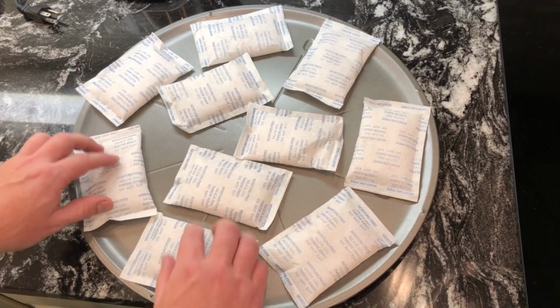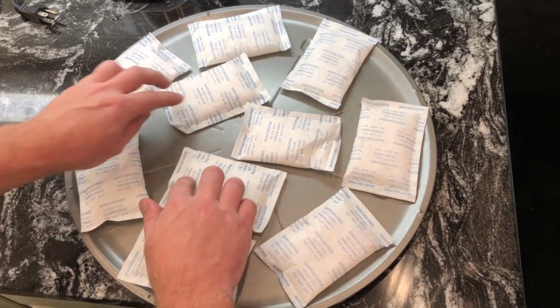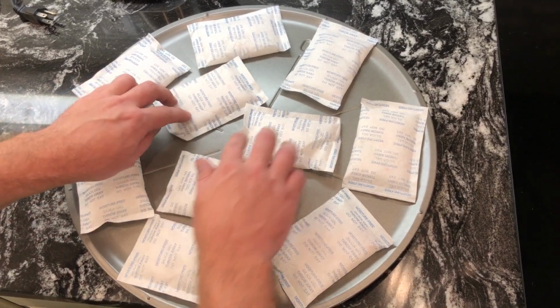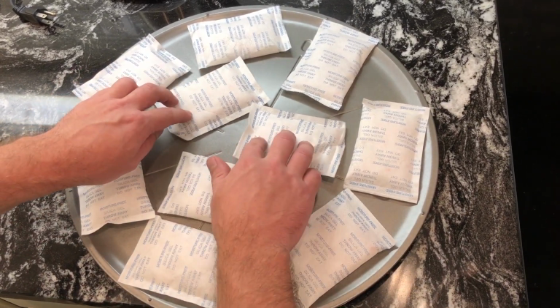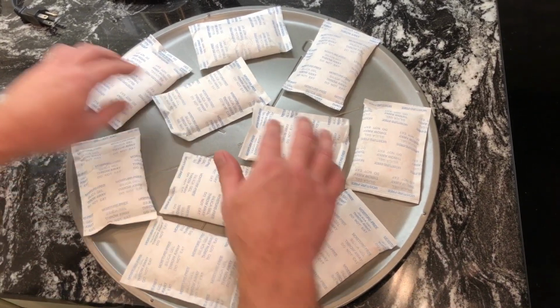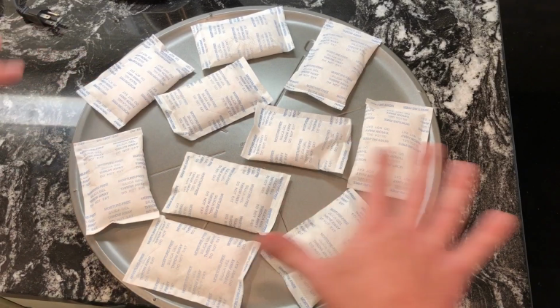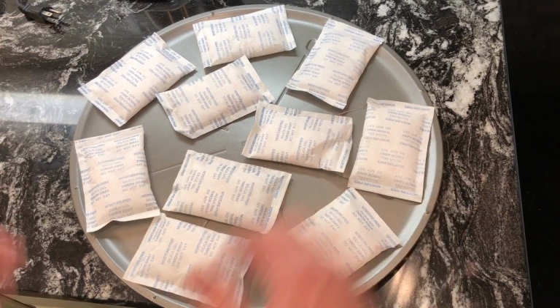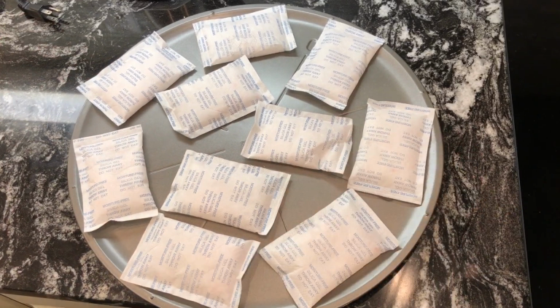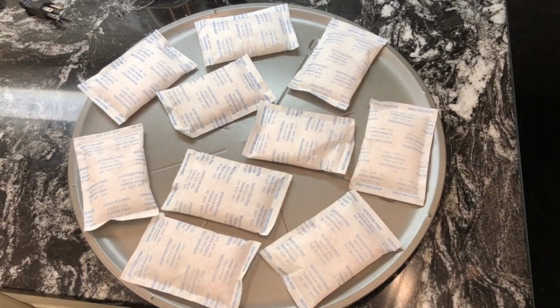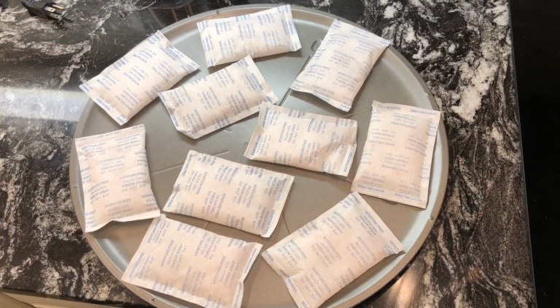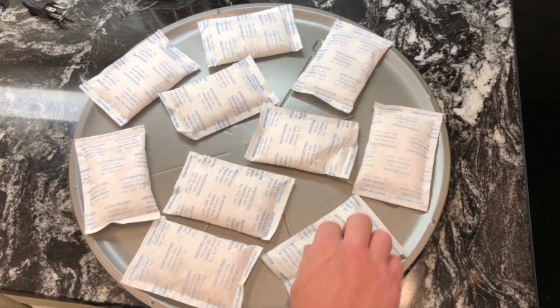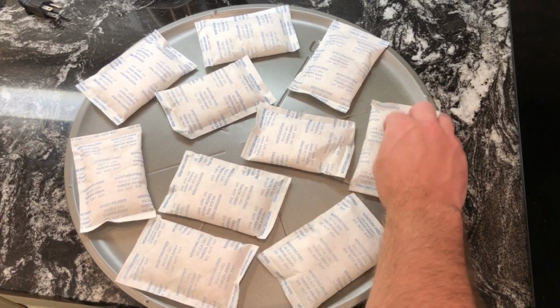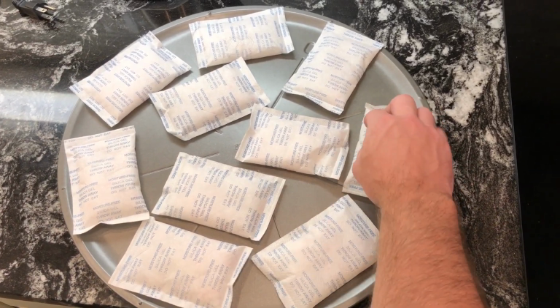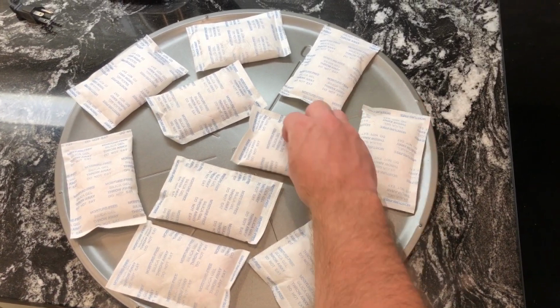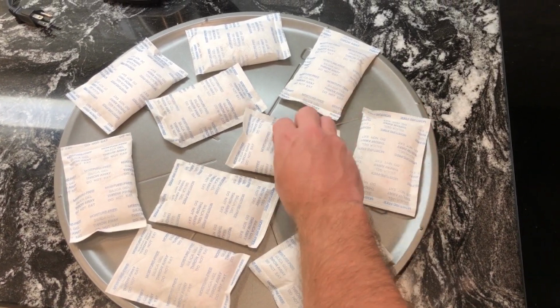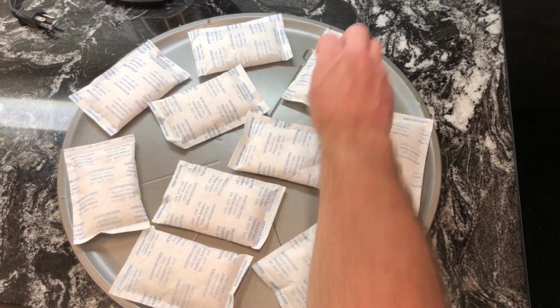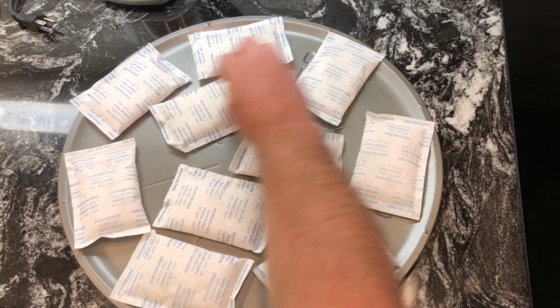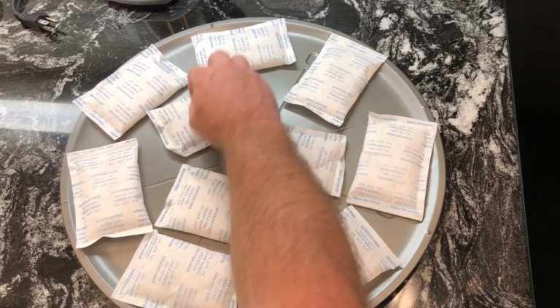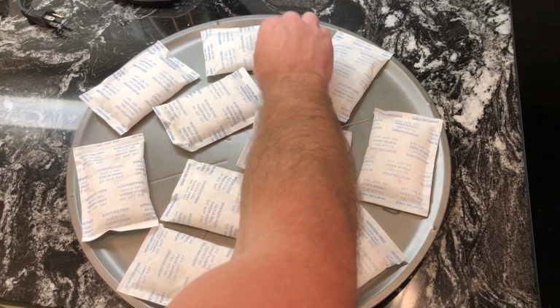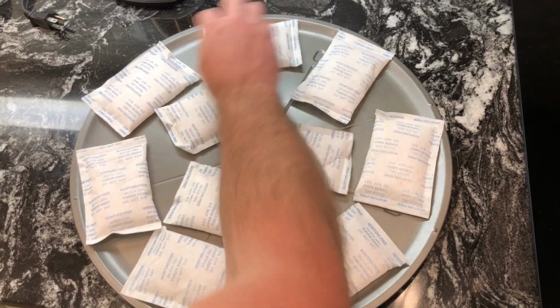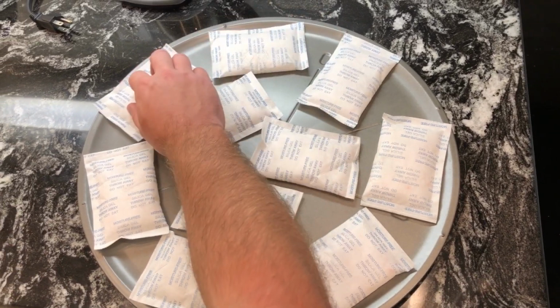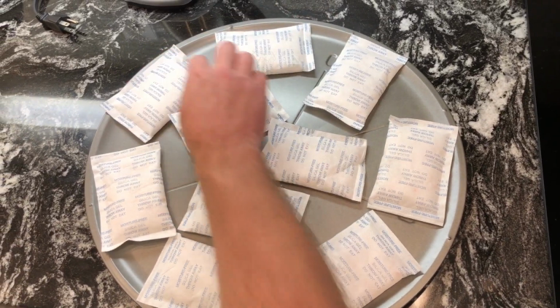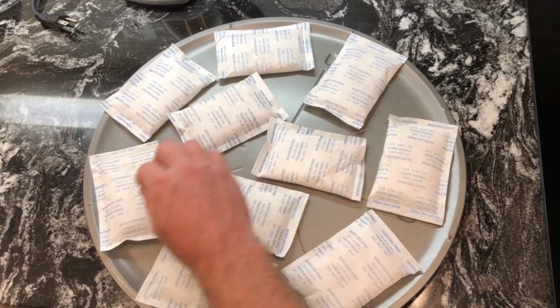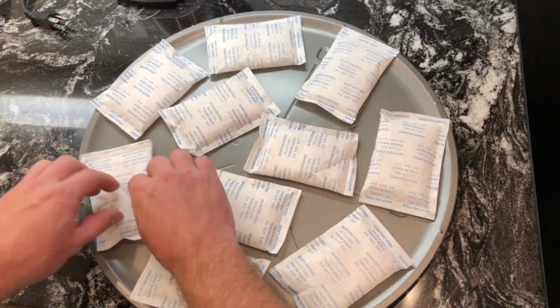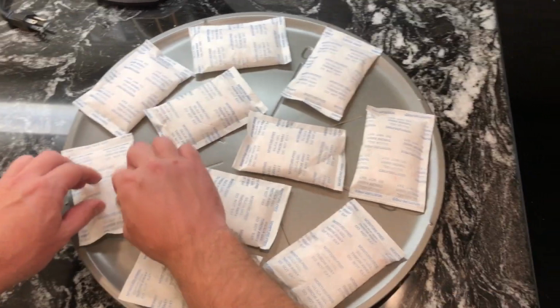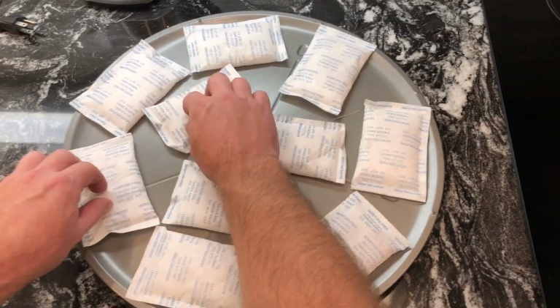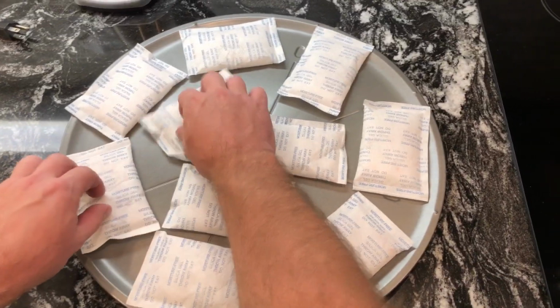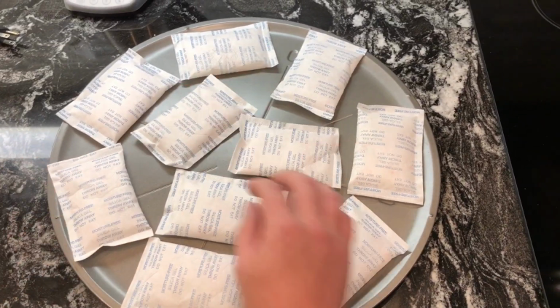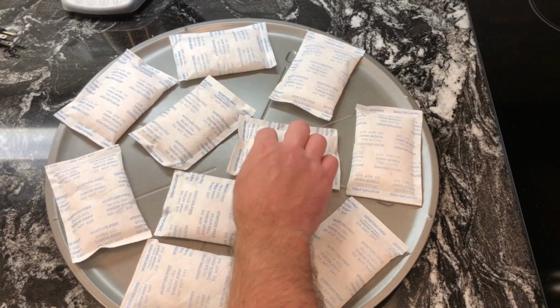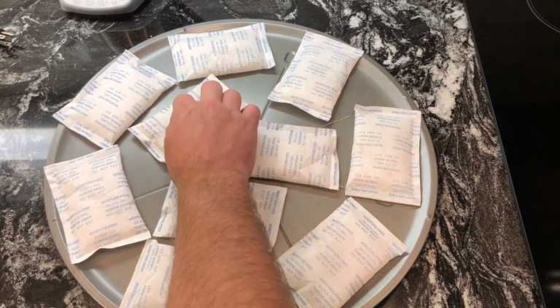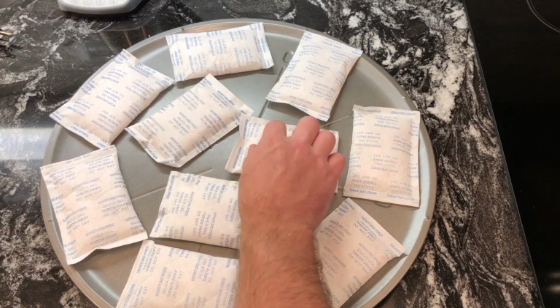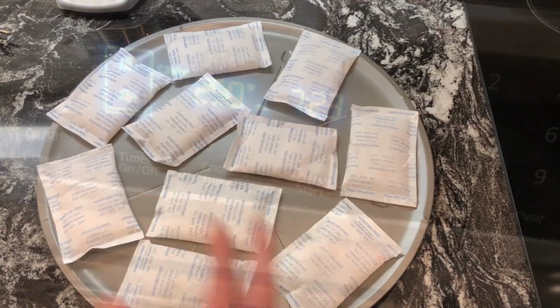Make sure that they're all nicely spread apart, laying flat, and nothing is touching — just like that.